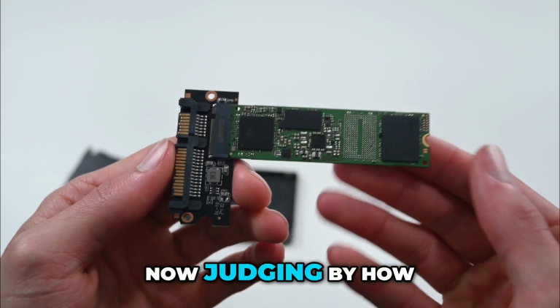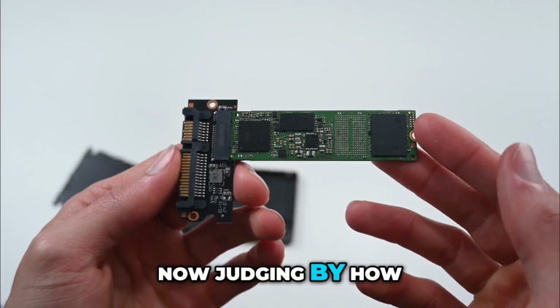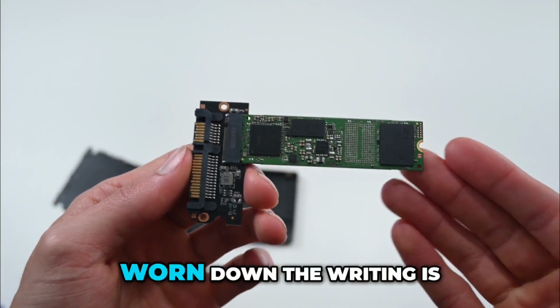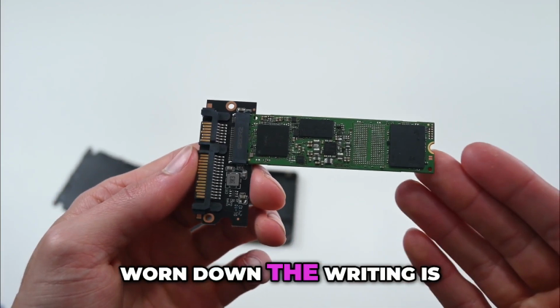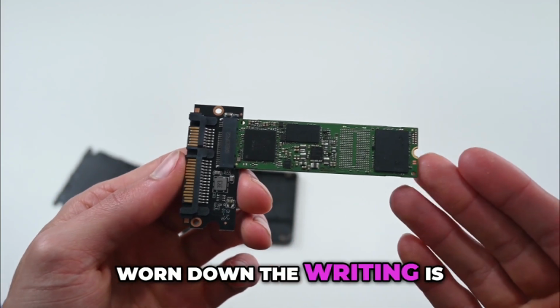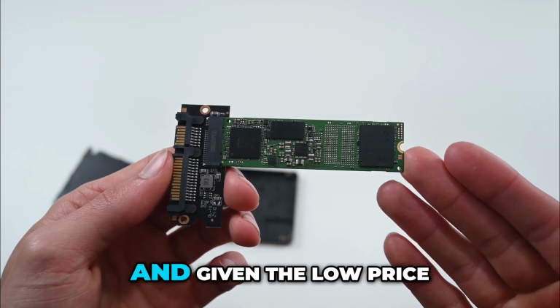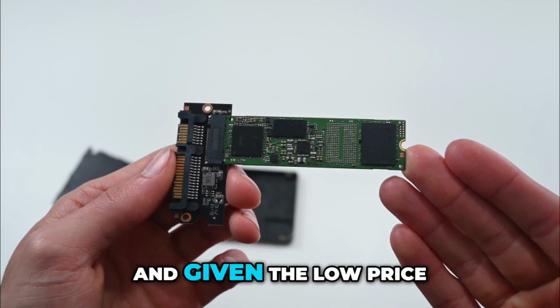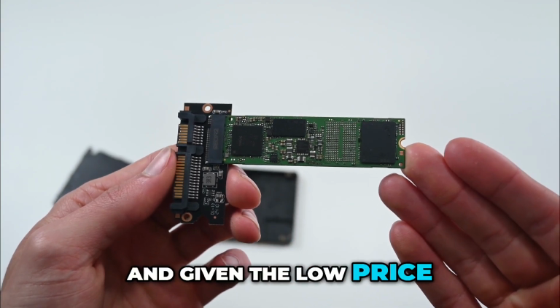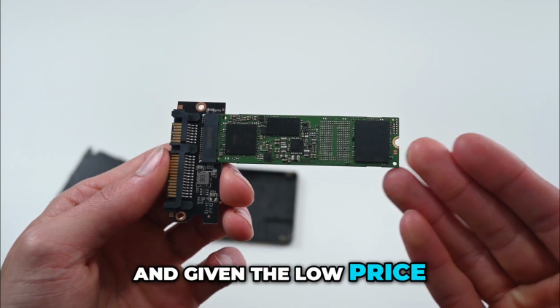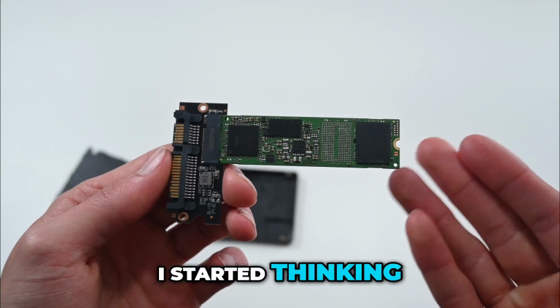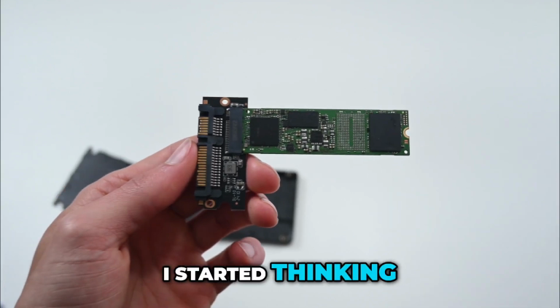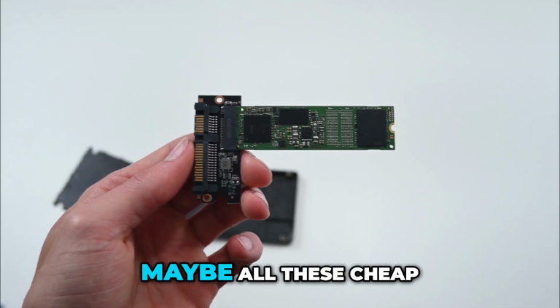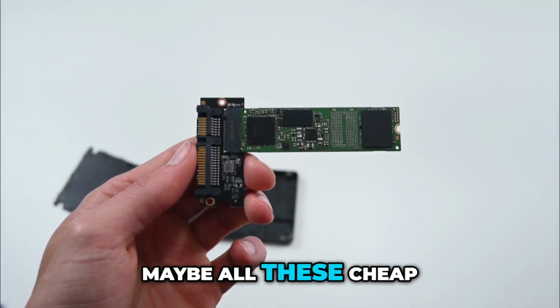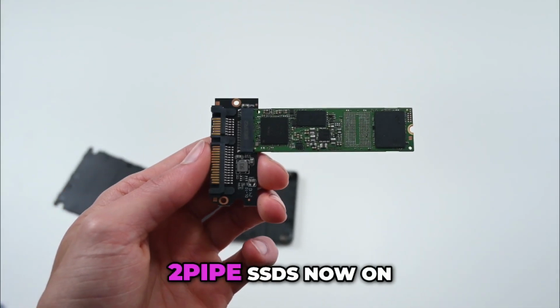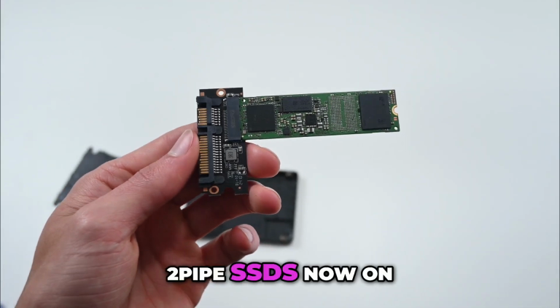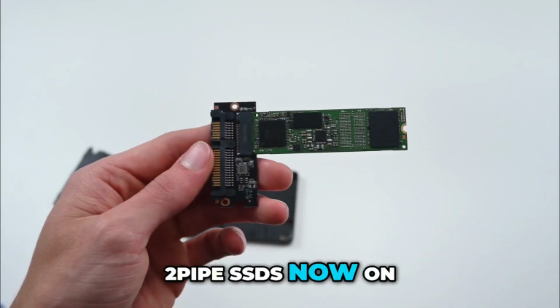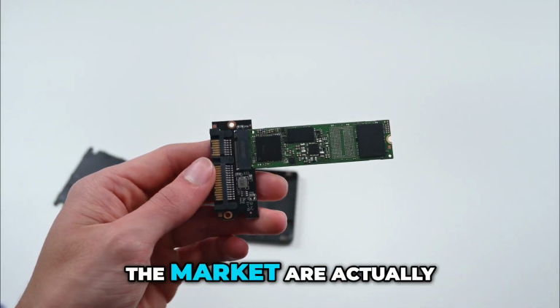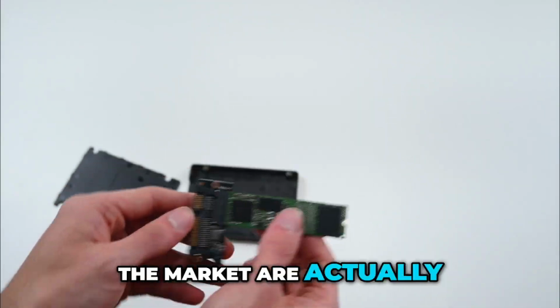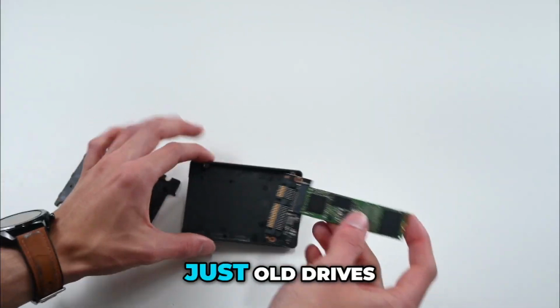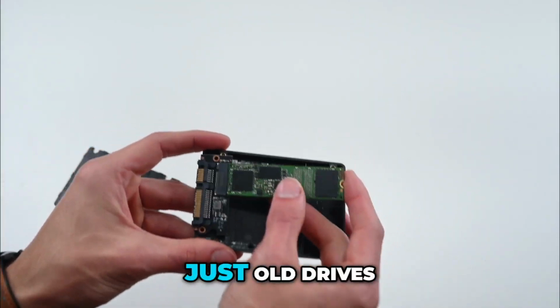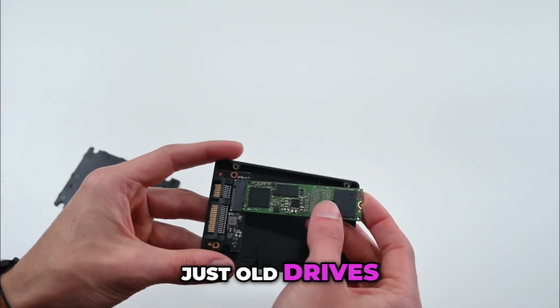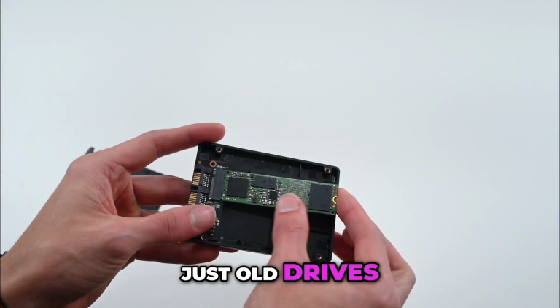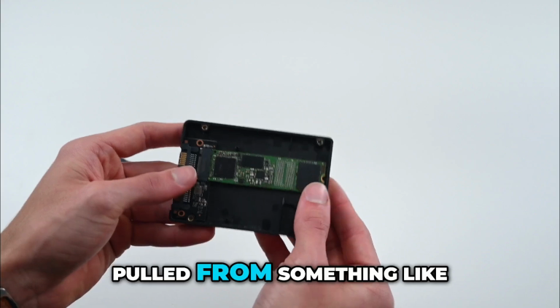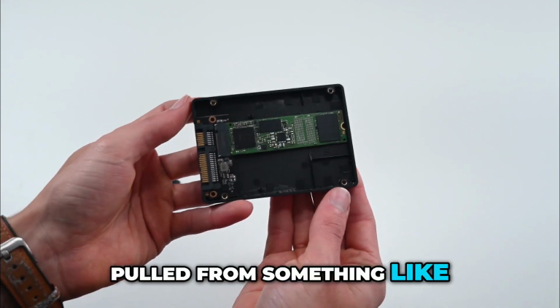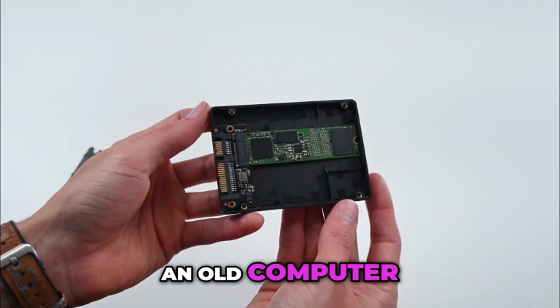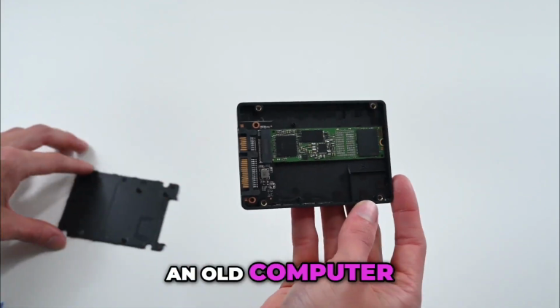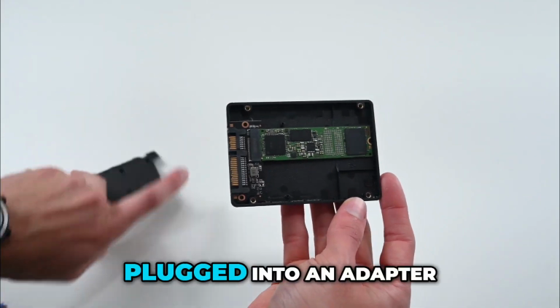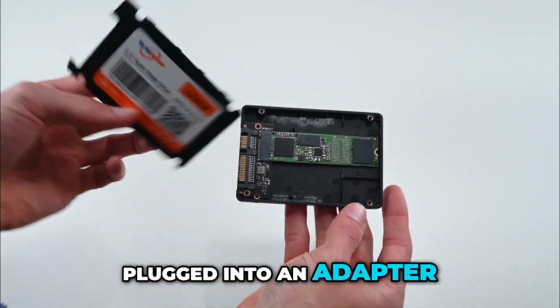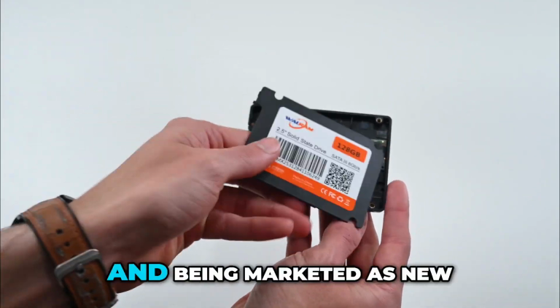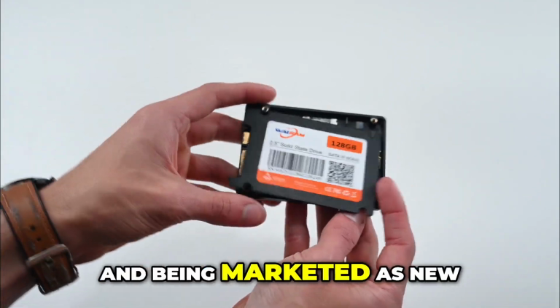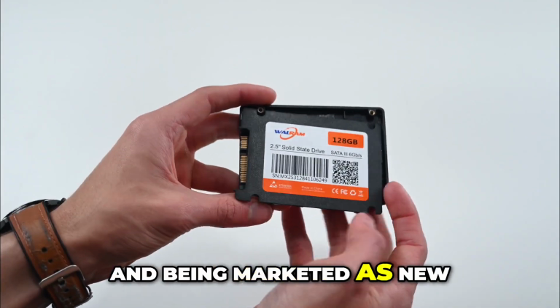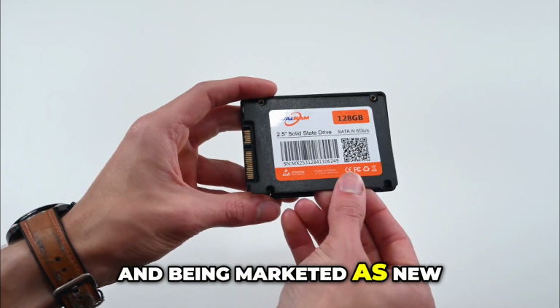Now, judging by how worn-down the writing is, and given the low price, I started thinking — maybe all these cheap 2.5-inch SSDs now on the market are actually just old drives pulled from something like an old computer, plugged into an adapter, and being marketed as new.